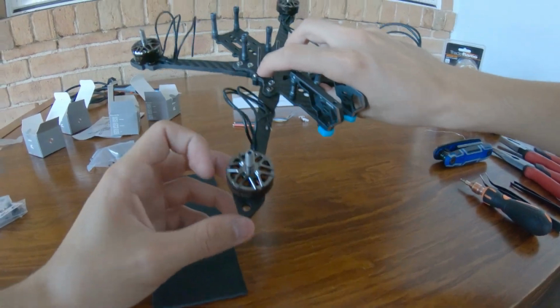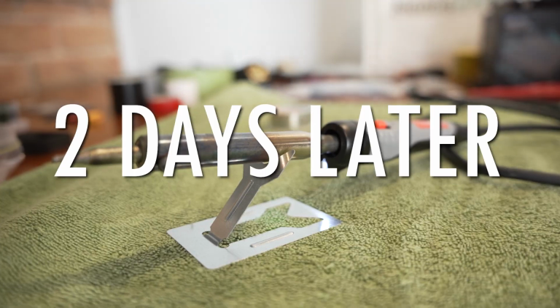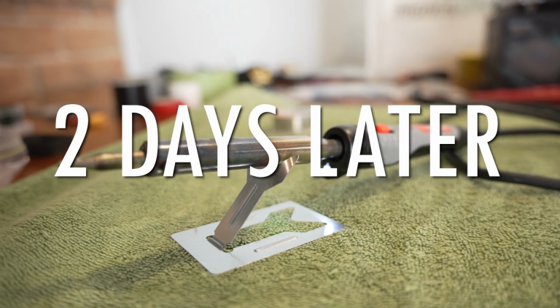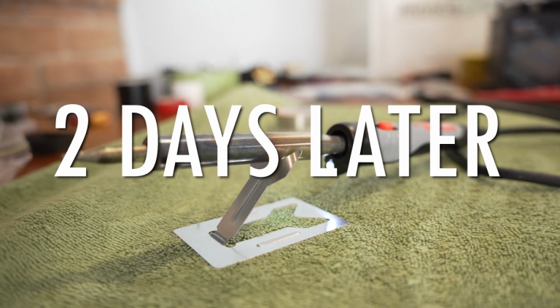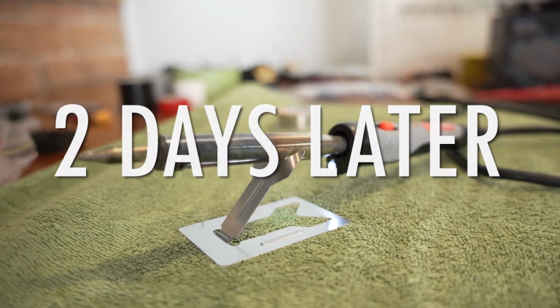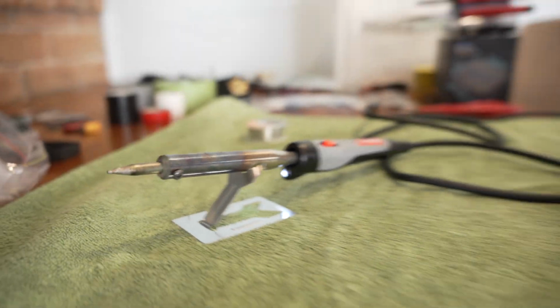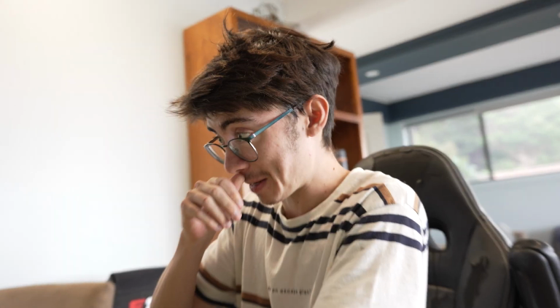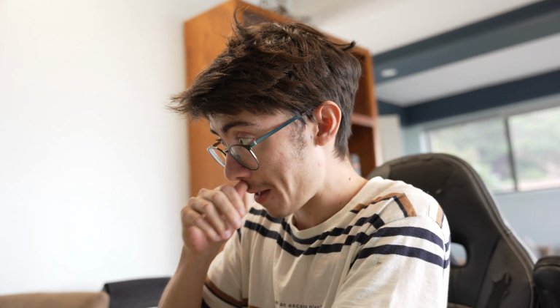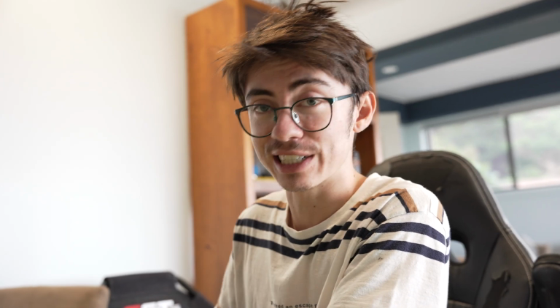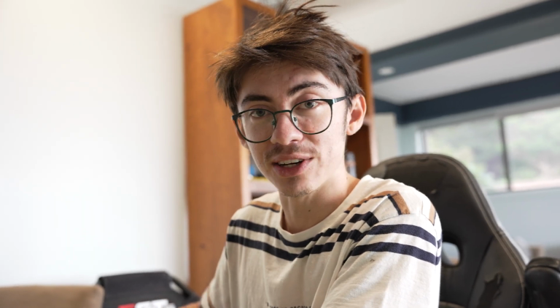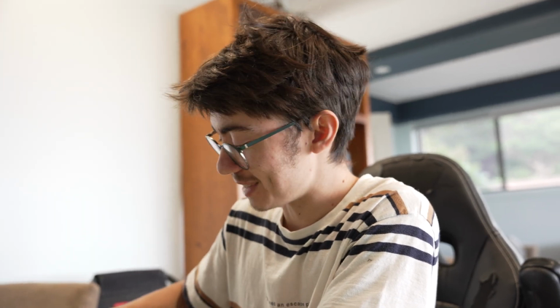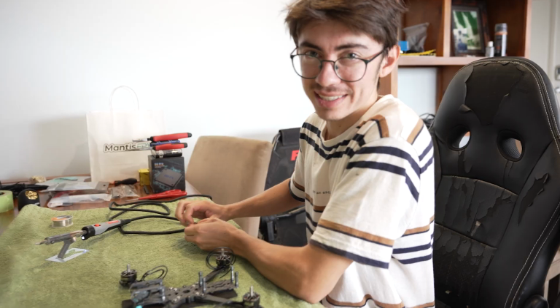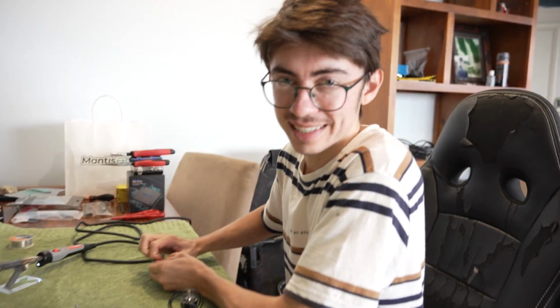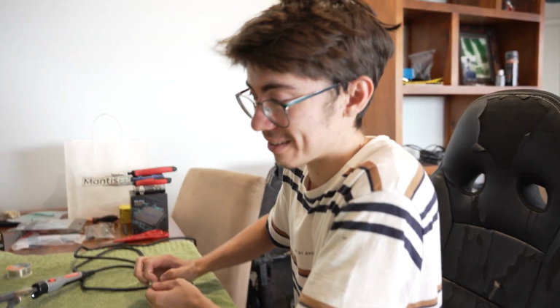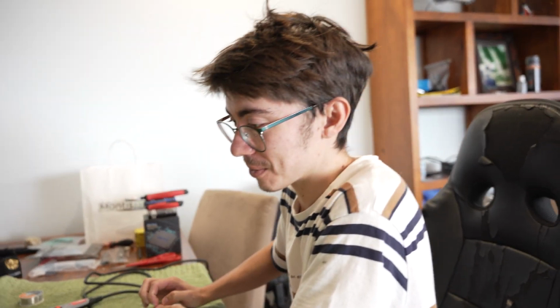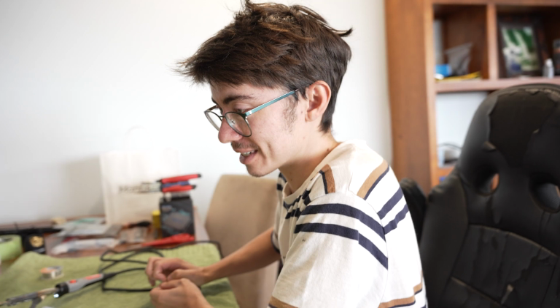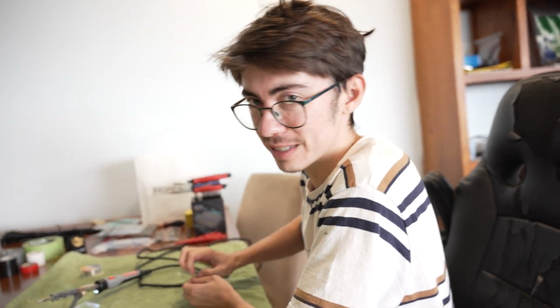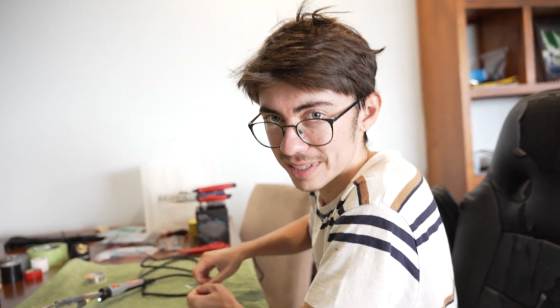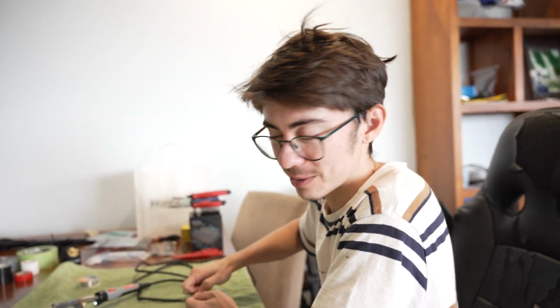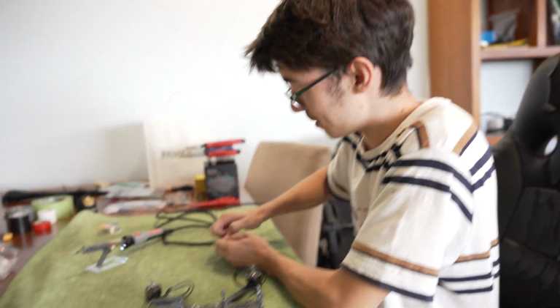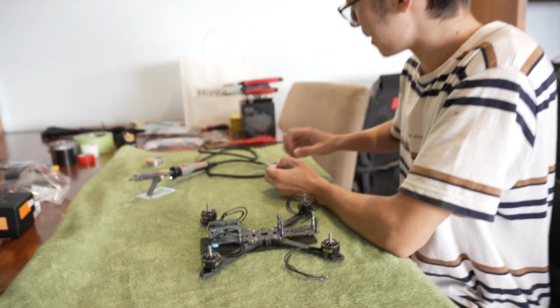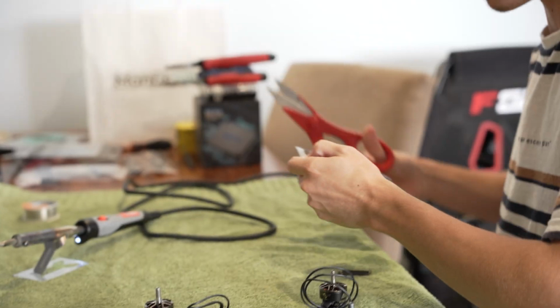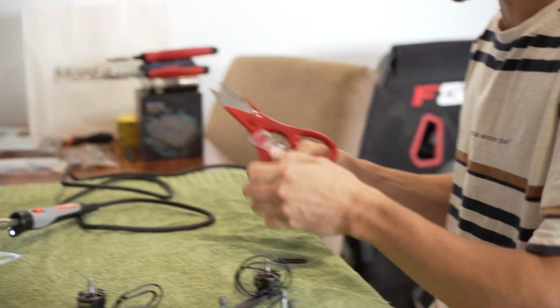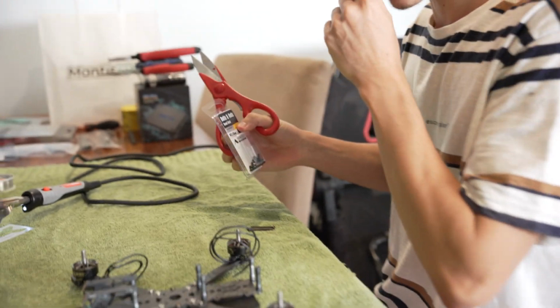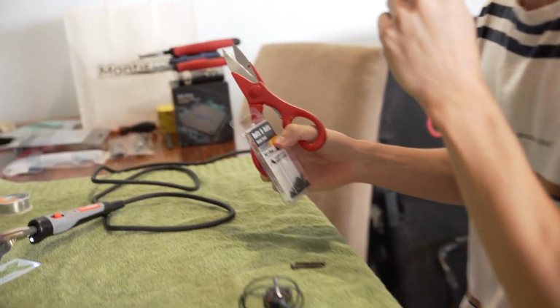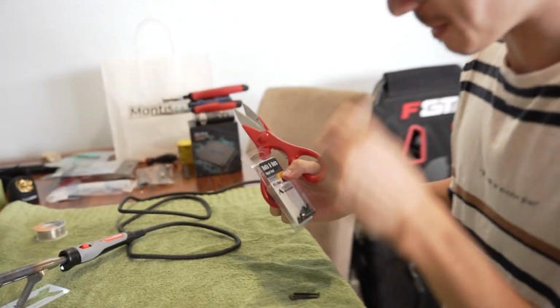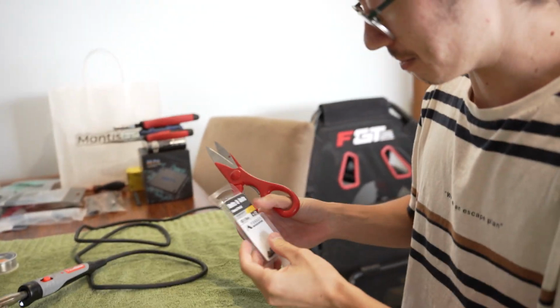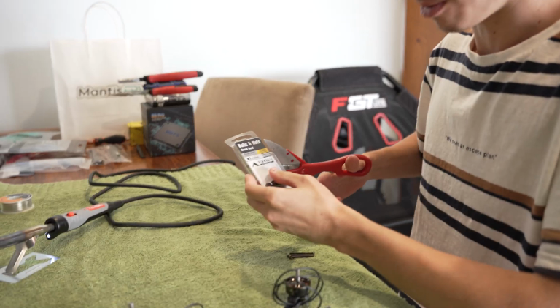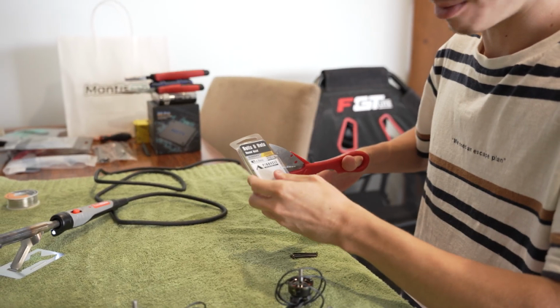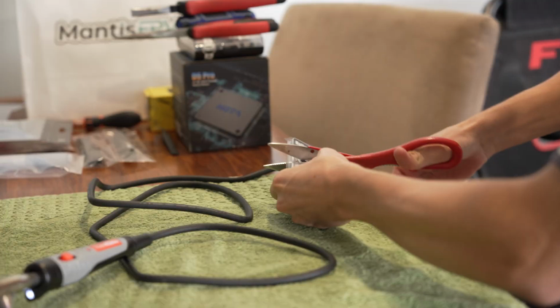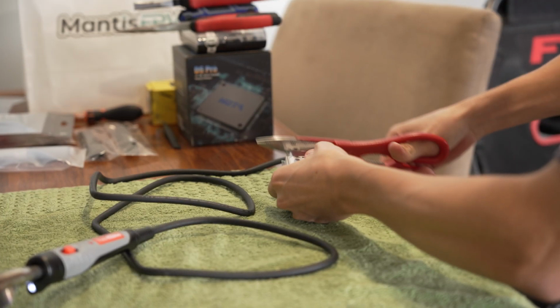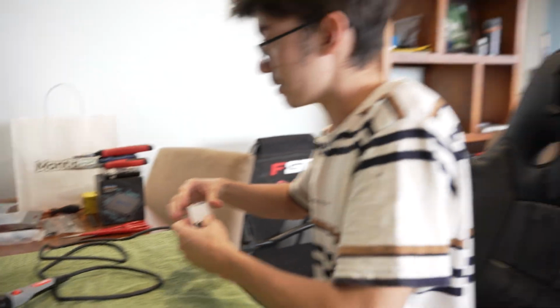We're up to the soldering stage, which I'm actually really nervous about because this stuff that I'm soldering is expensive. It's quite nerve-wracking. But I'm sure we'll be right as long as I take my time and don't be stupid.